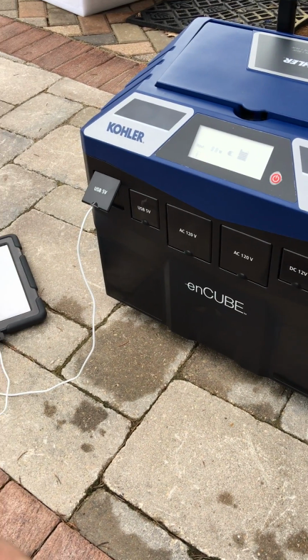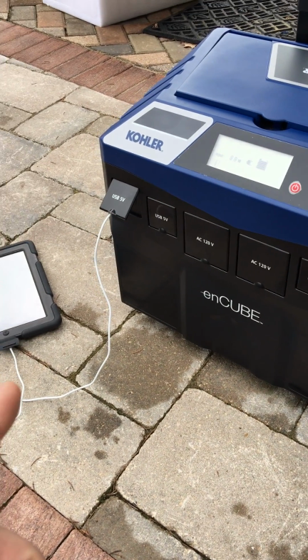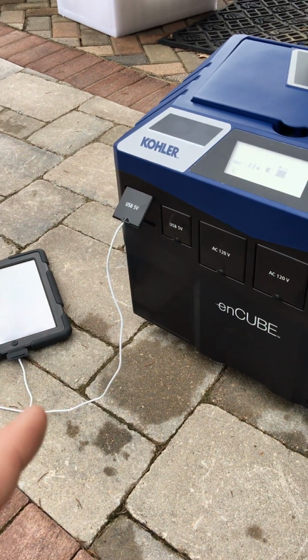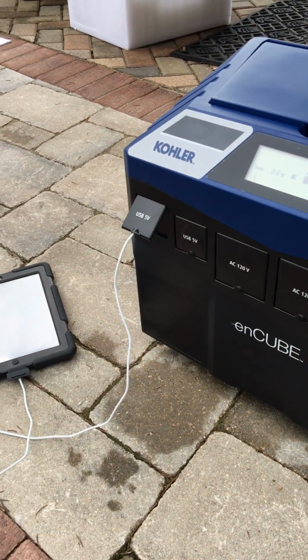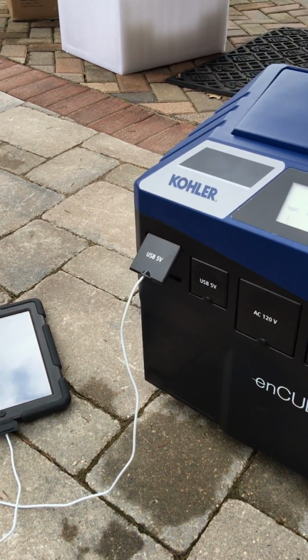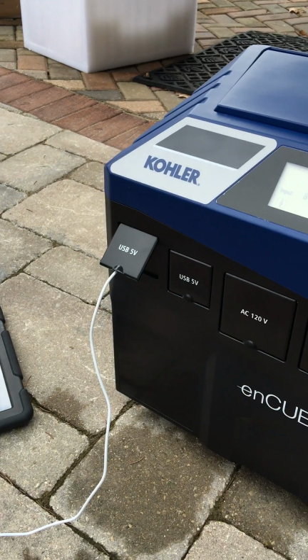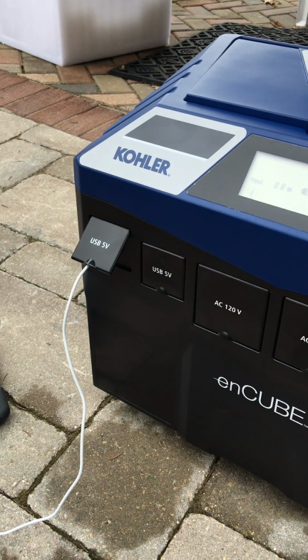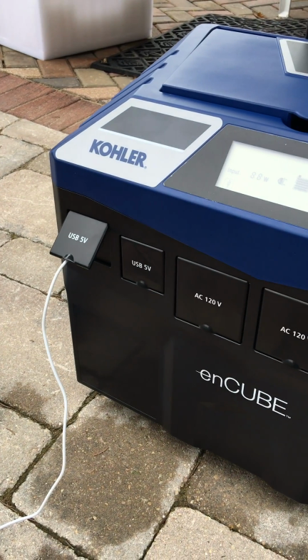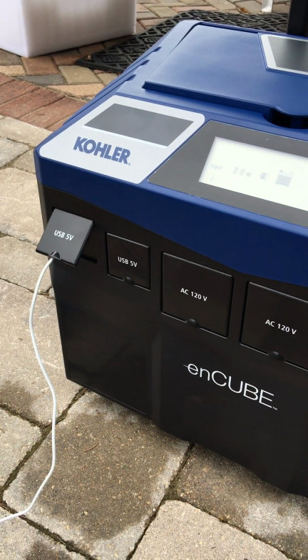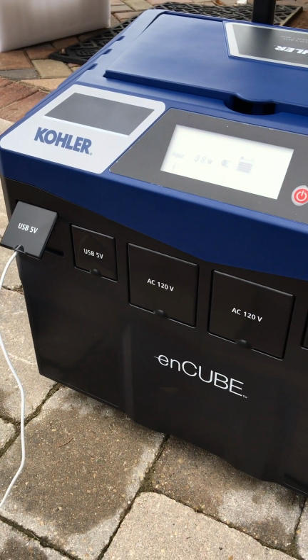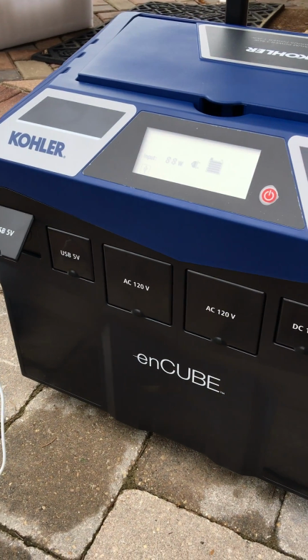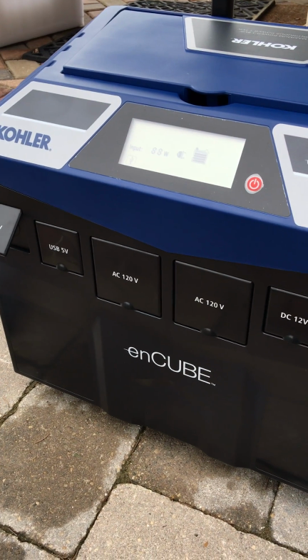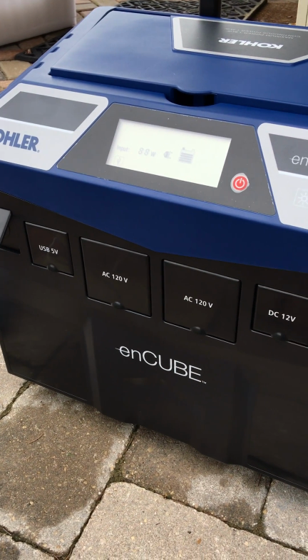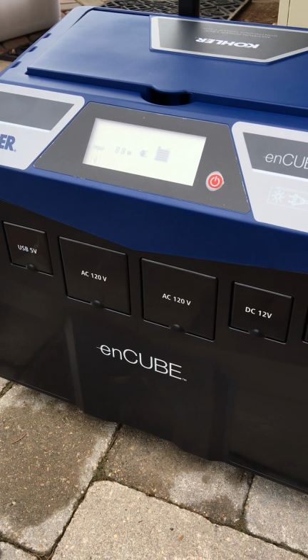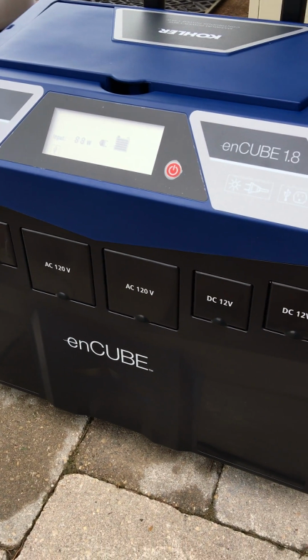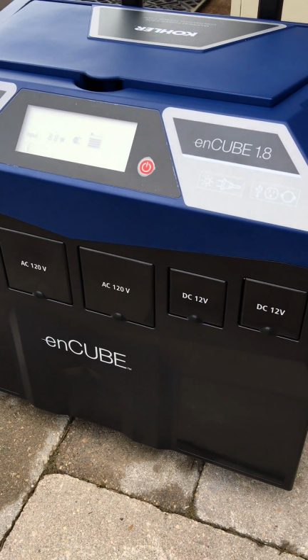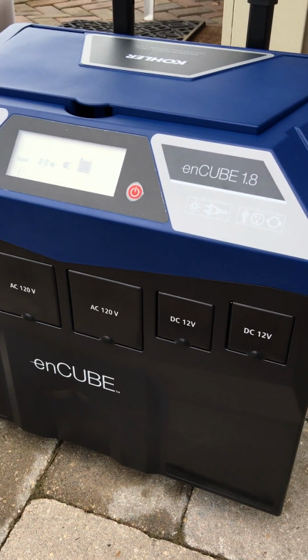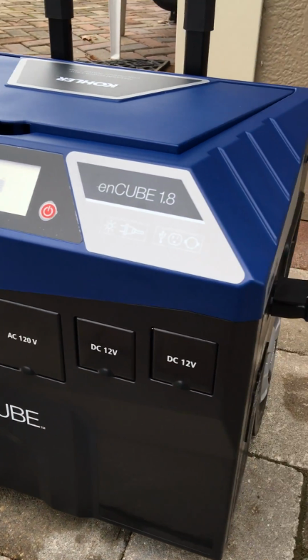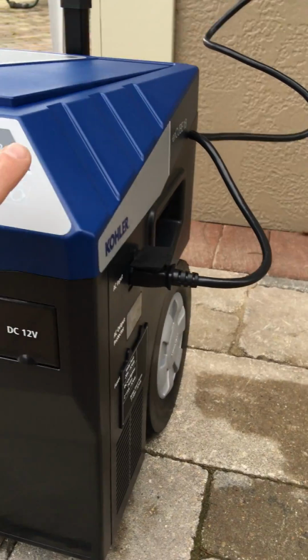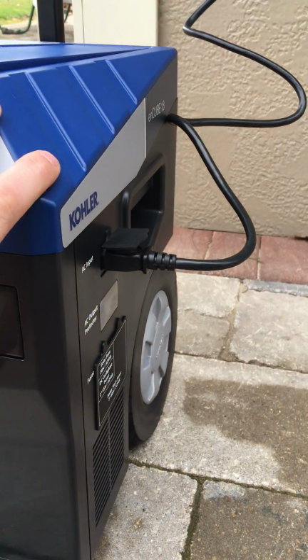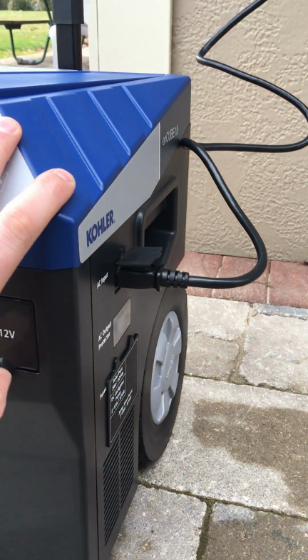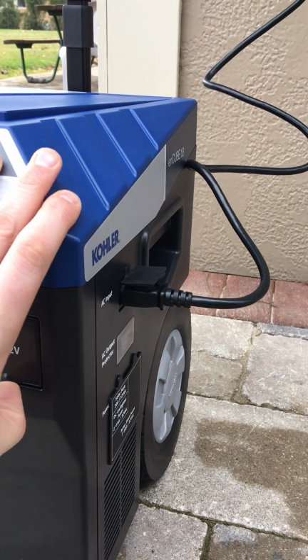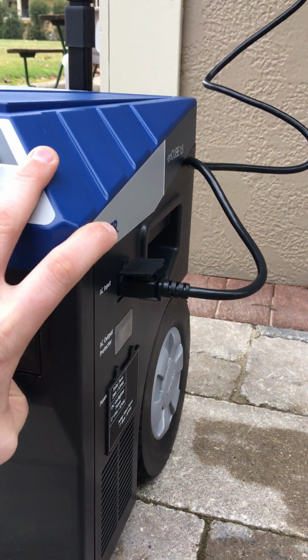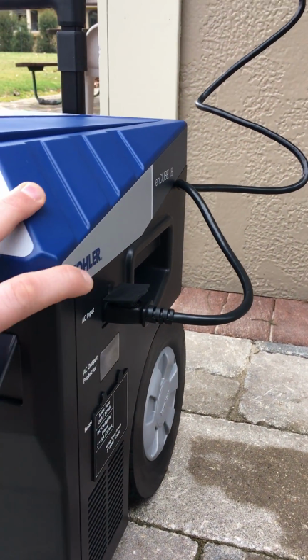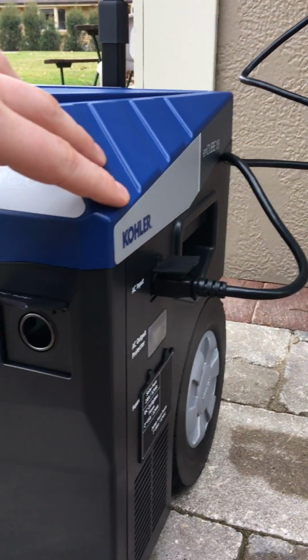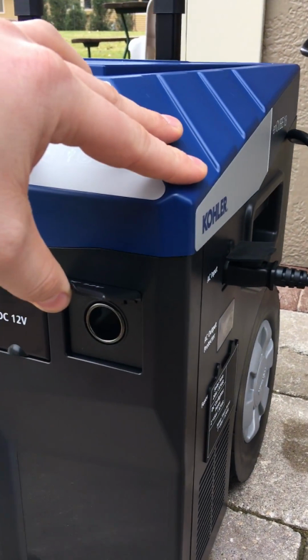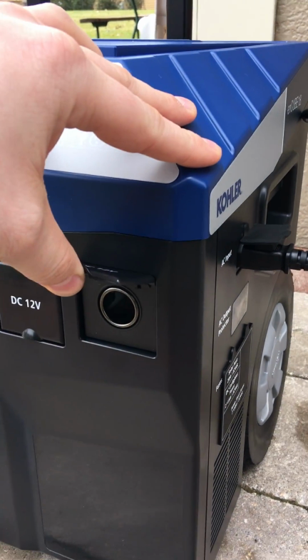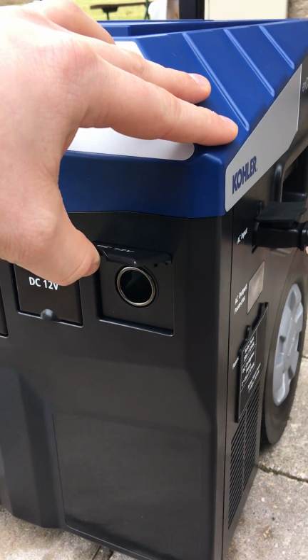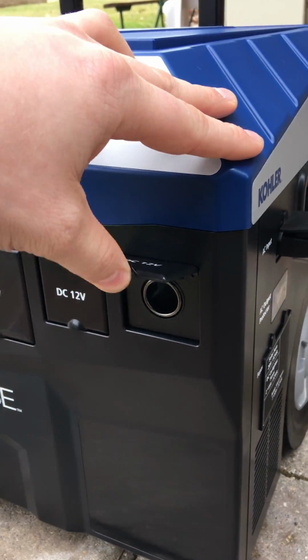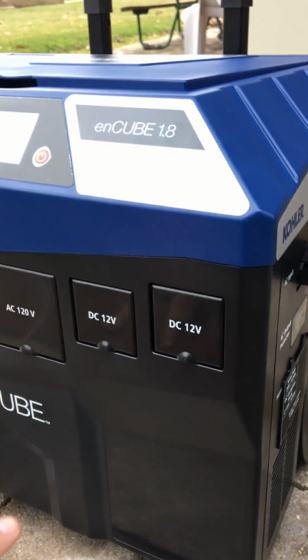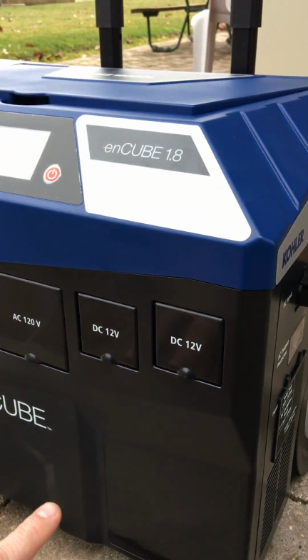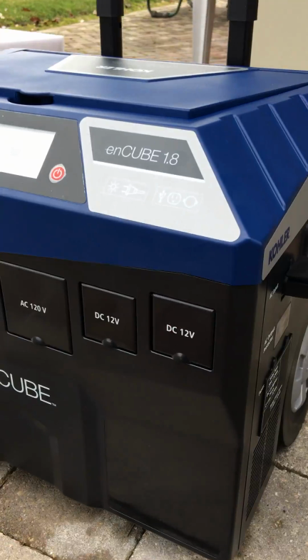Your USB ports right there, so you've got your 5-volt USB, DC, your AC 120s, and your classic — what I call — cigarette lighter plugs. So you've got two of those right there.